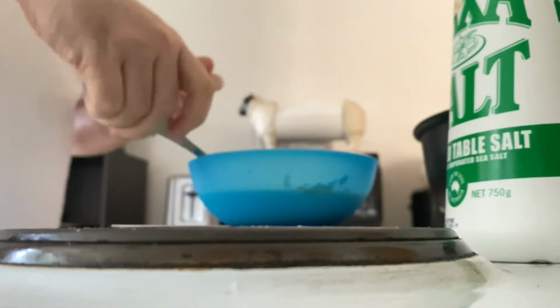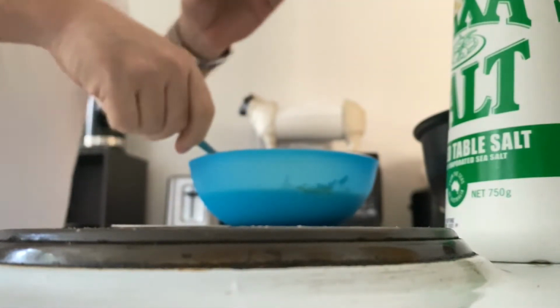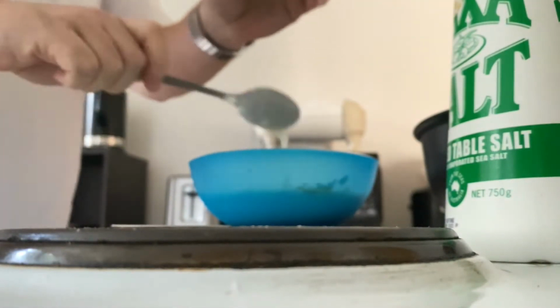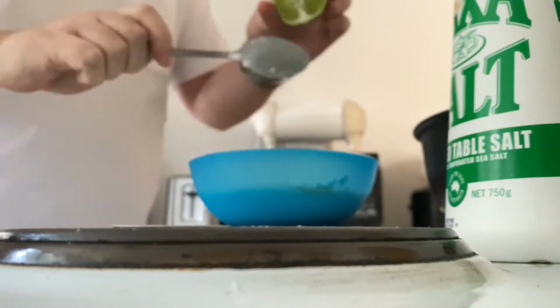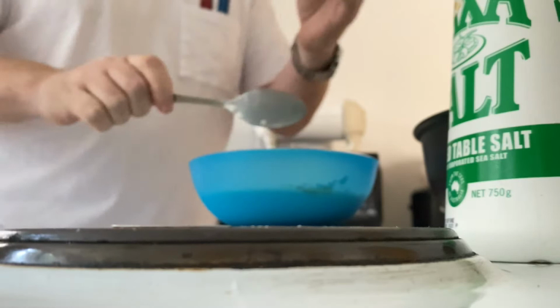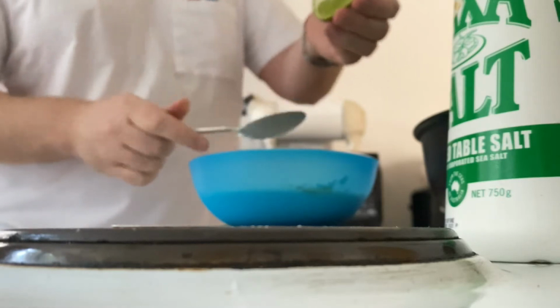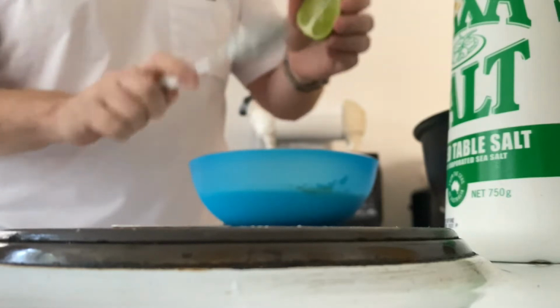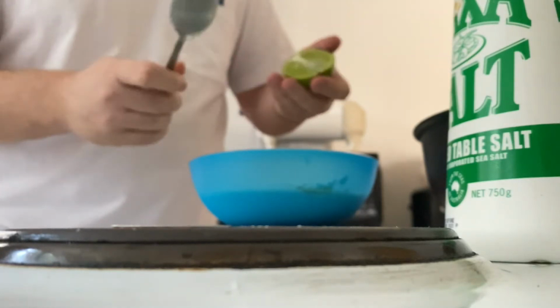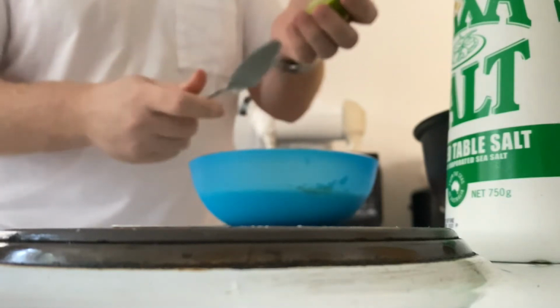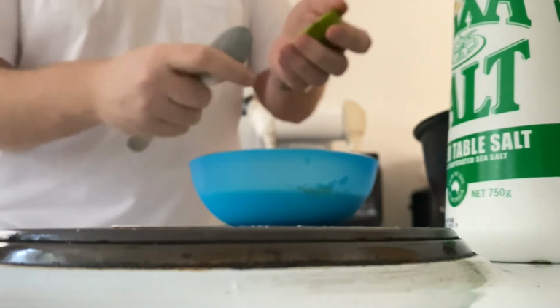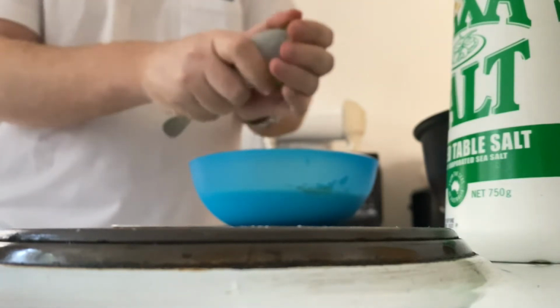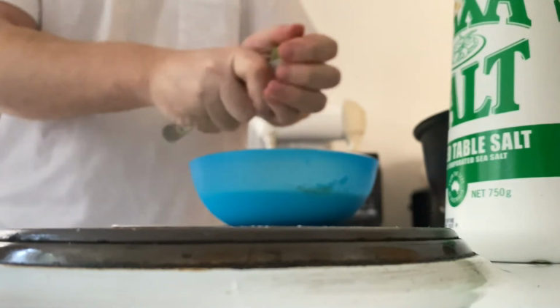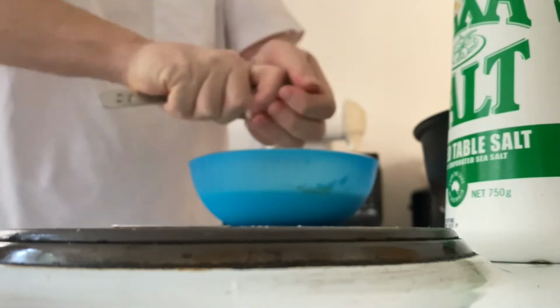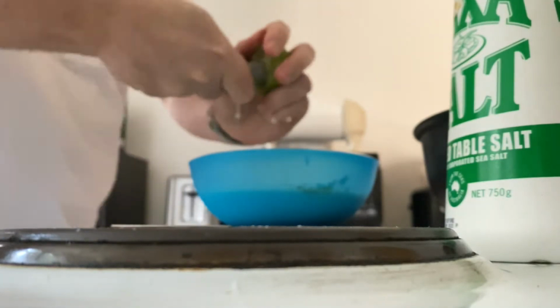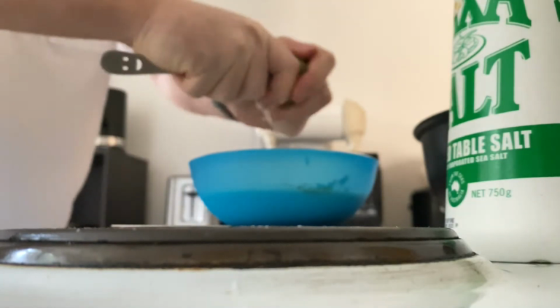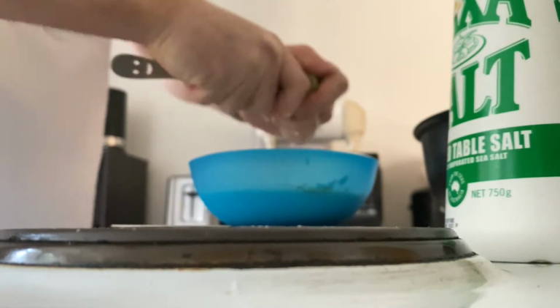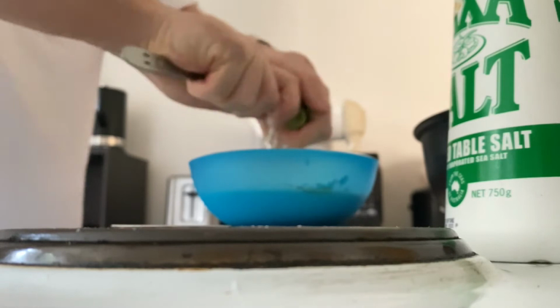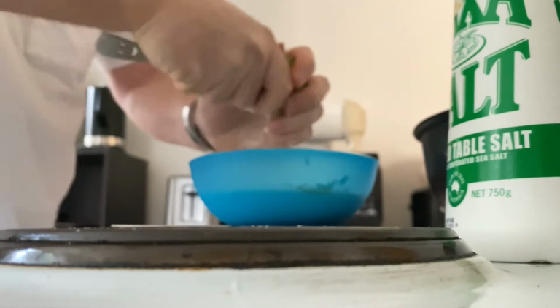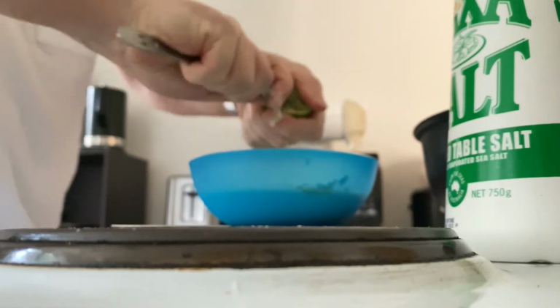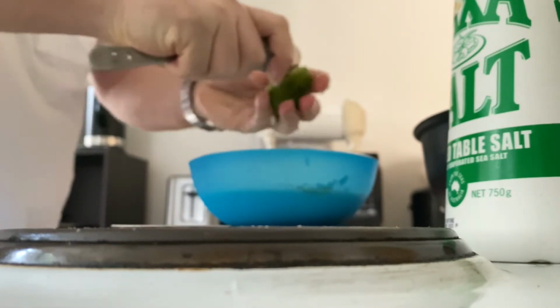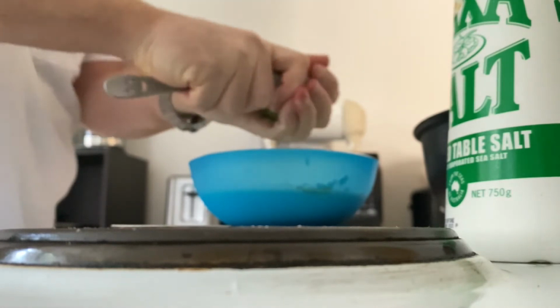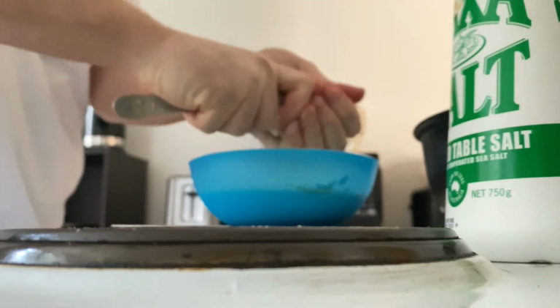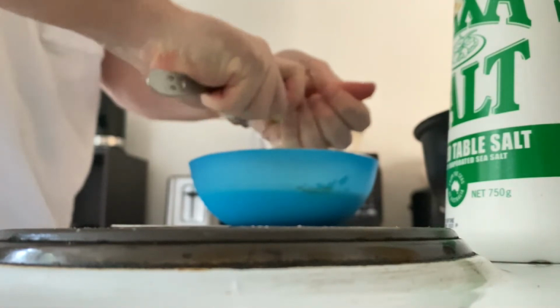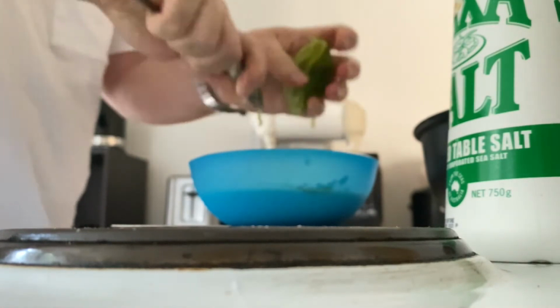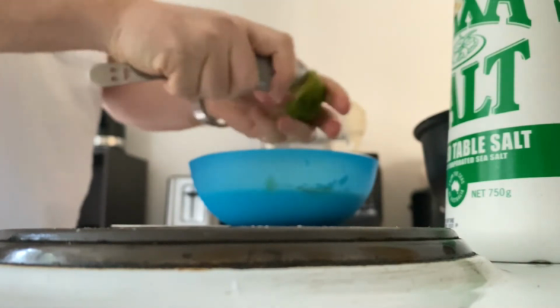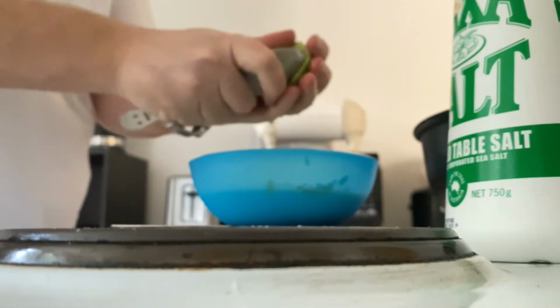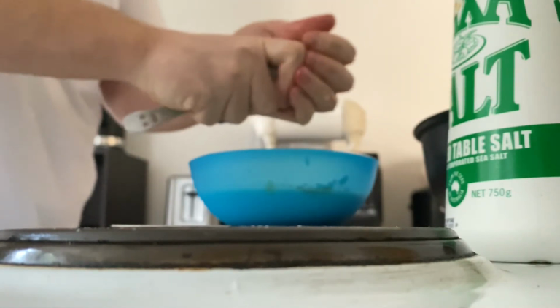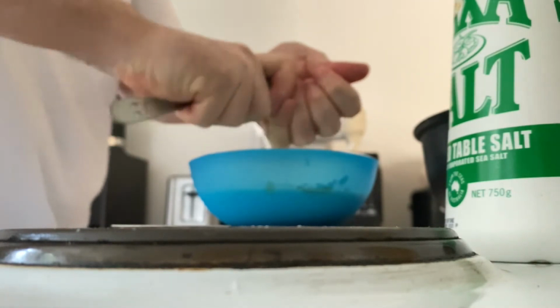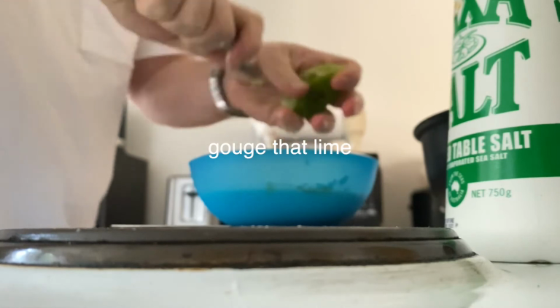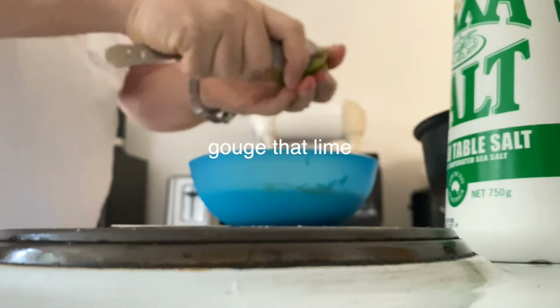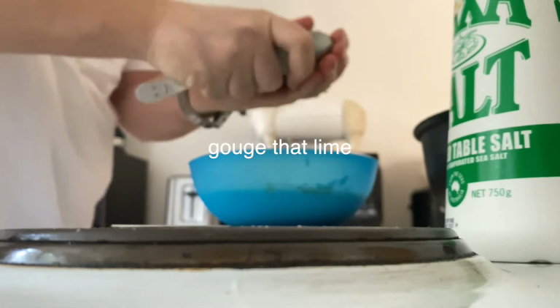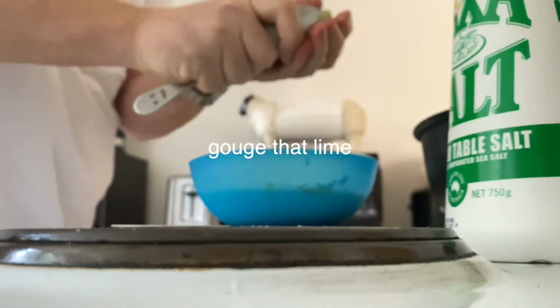This is how I like to do a lime. You get the lime, get your spoon, and get into the middle of the lime and kind of gouge it out, which is kind of messy.